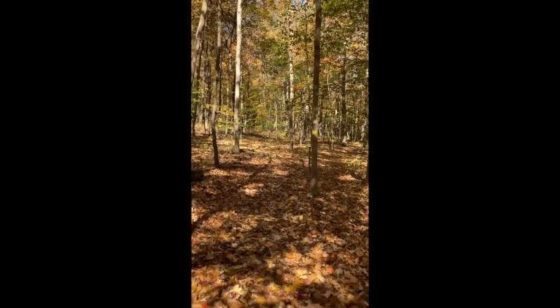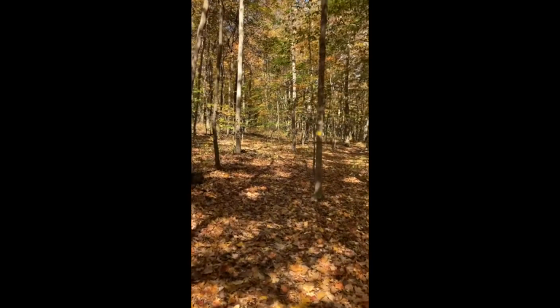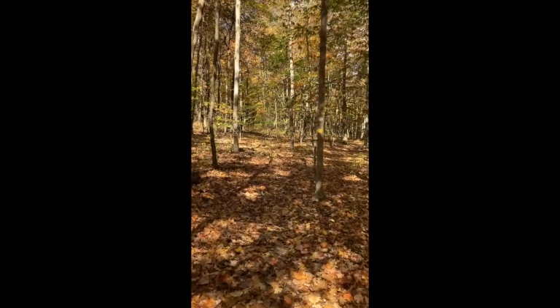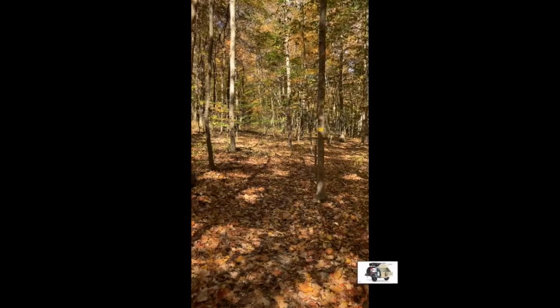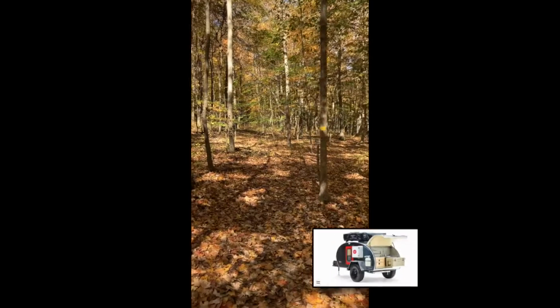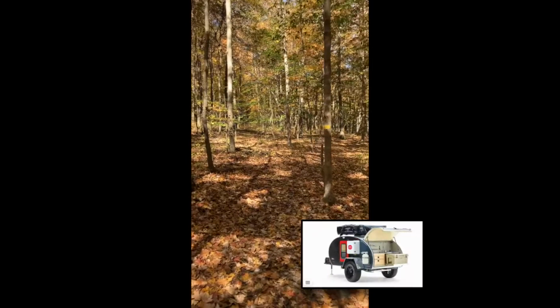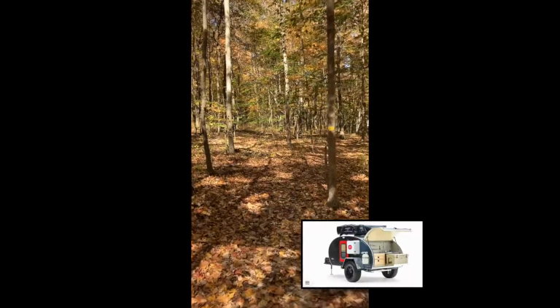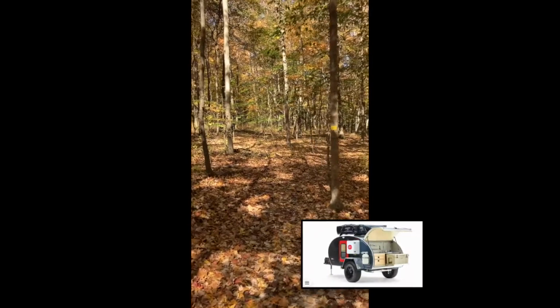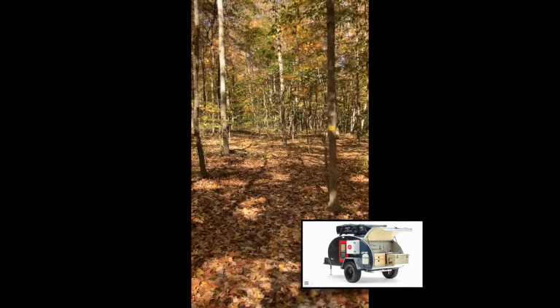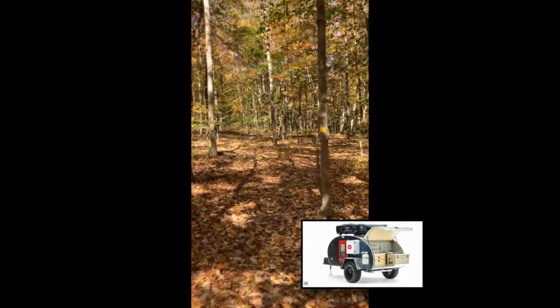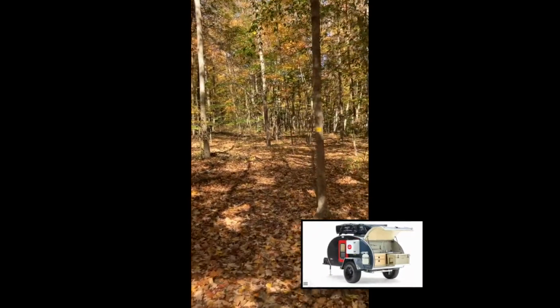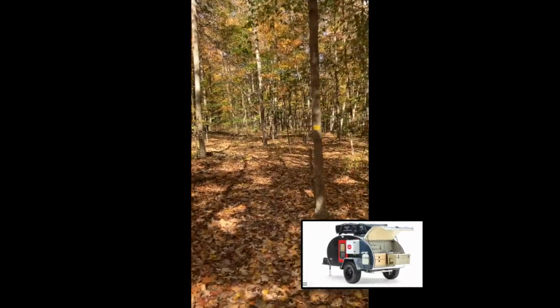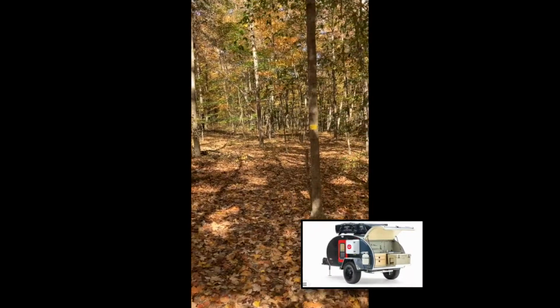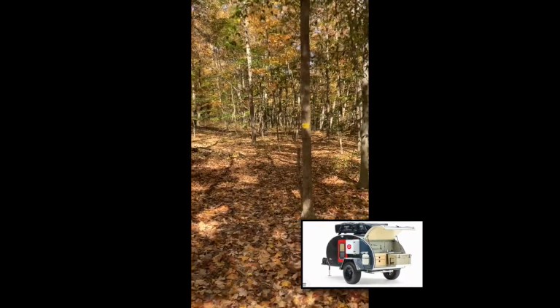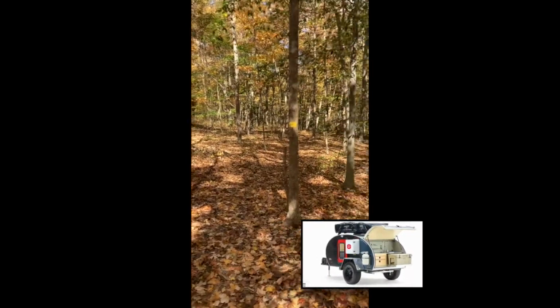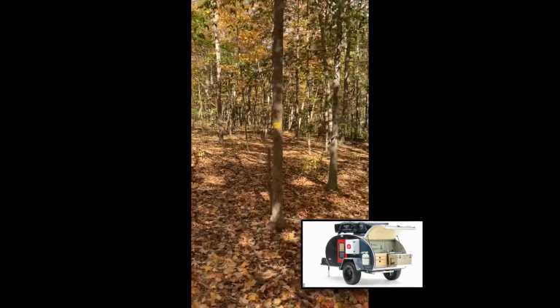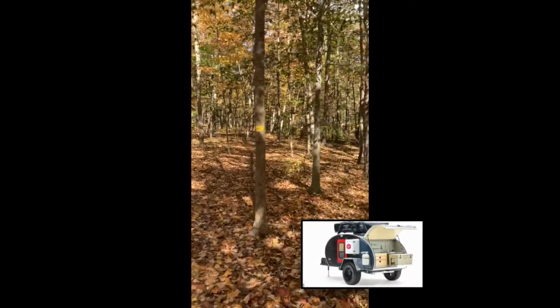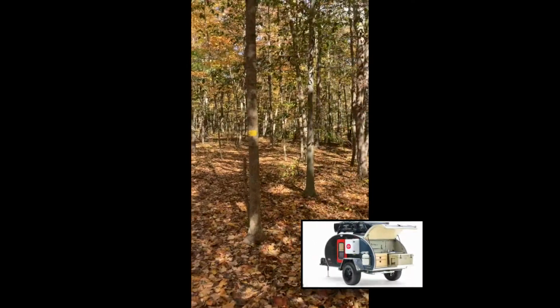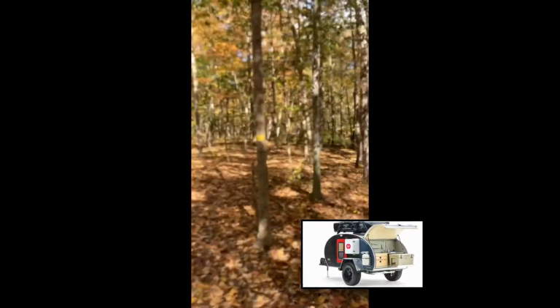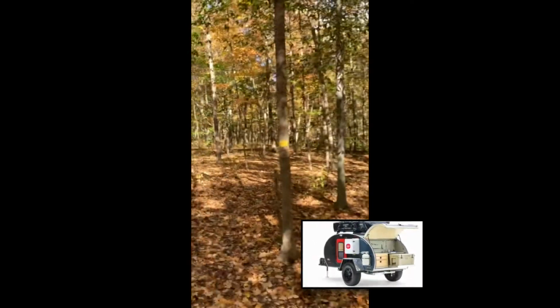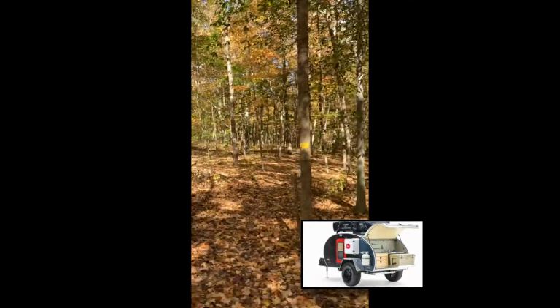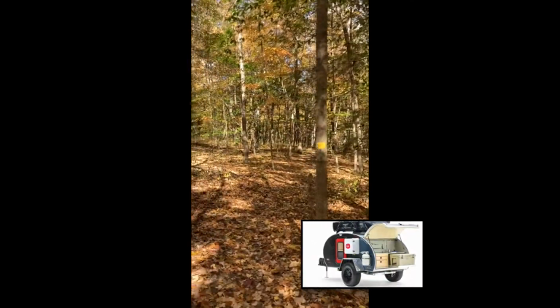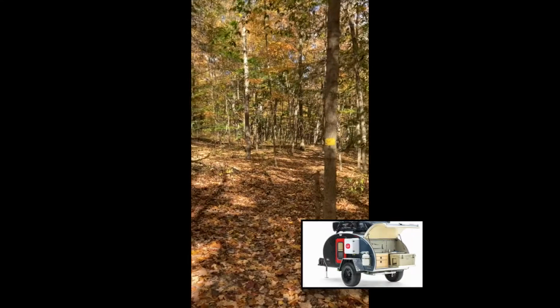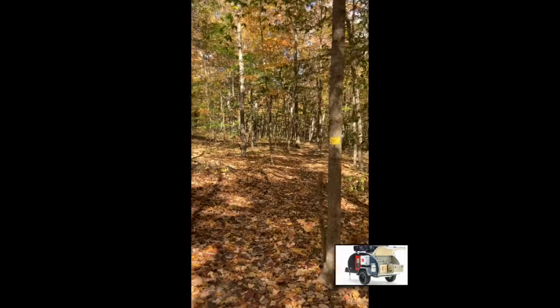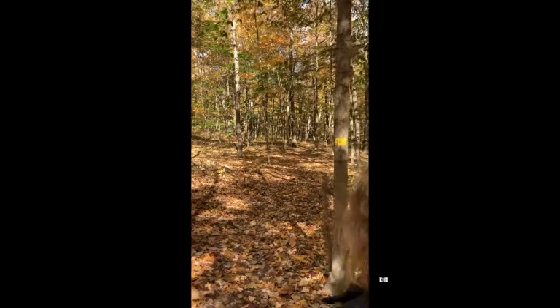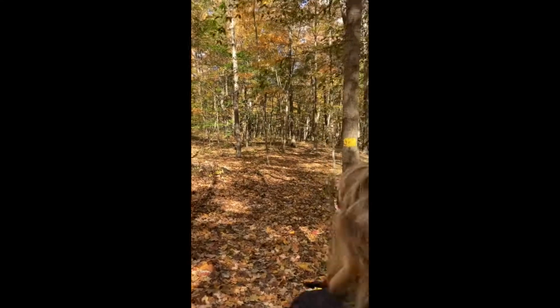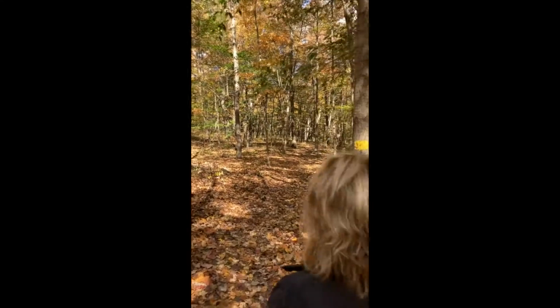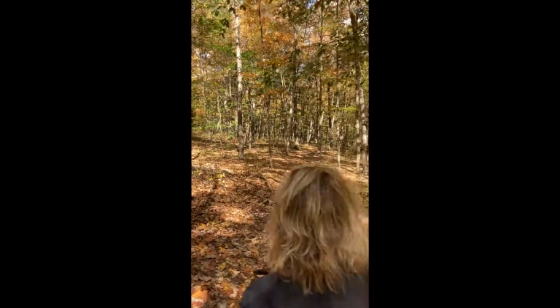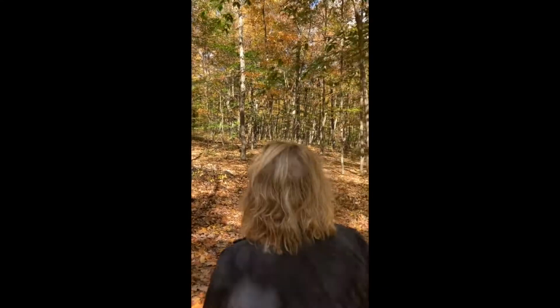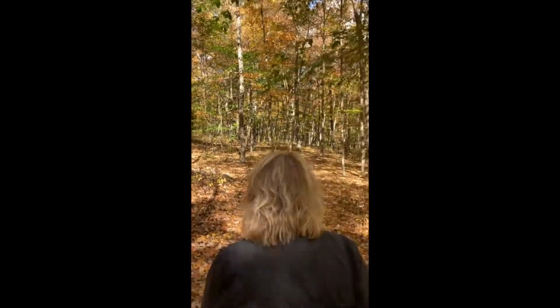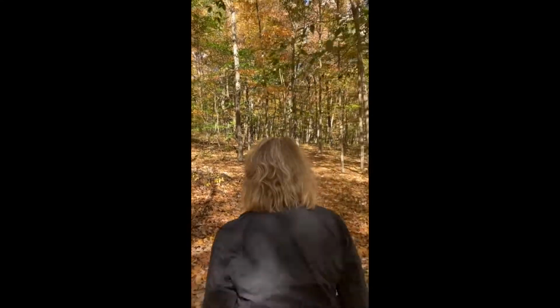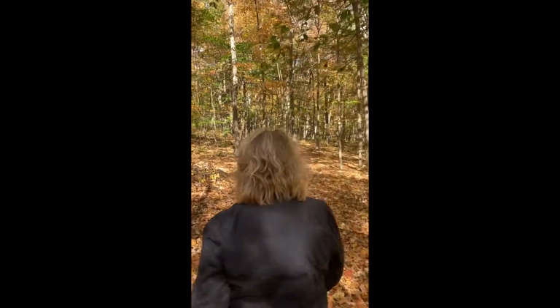We are so excited about picking up our escapod in June and getting out into nature along trails like this. We just can't wait!